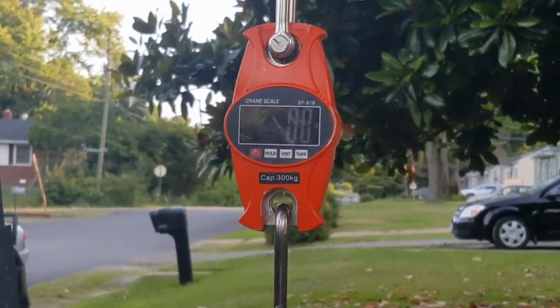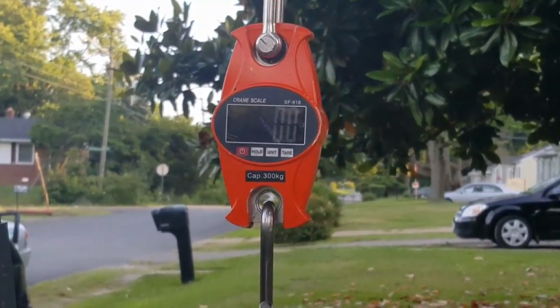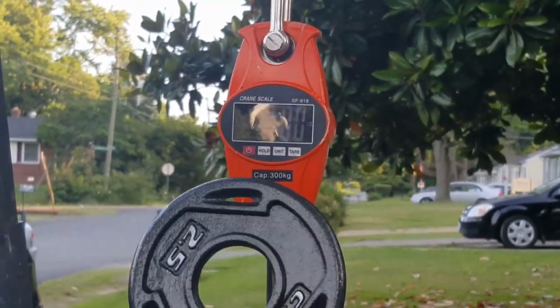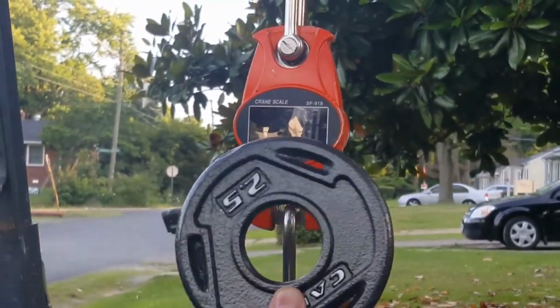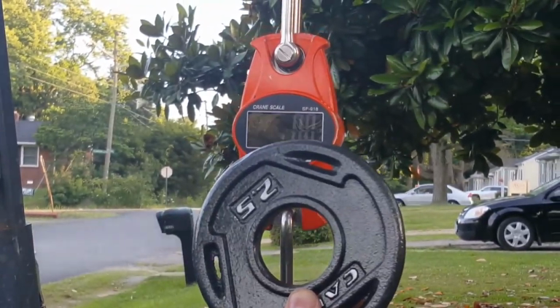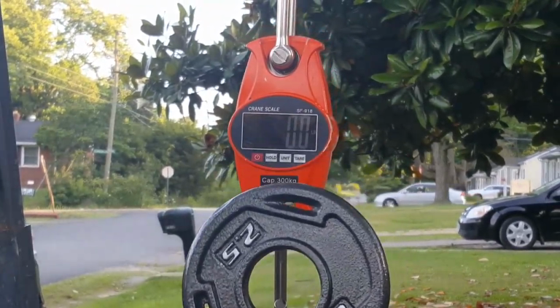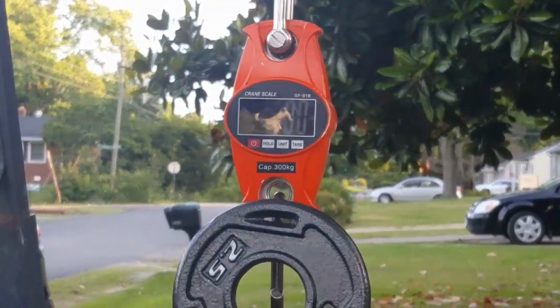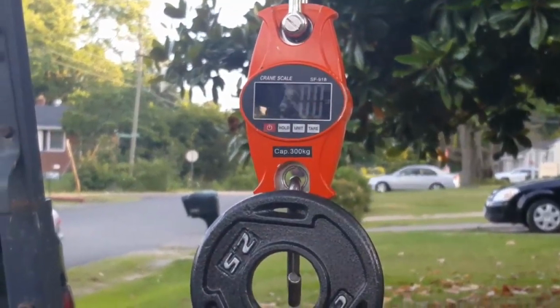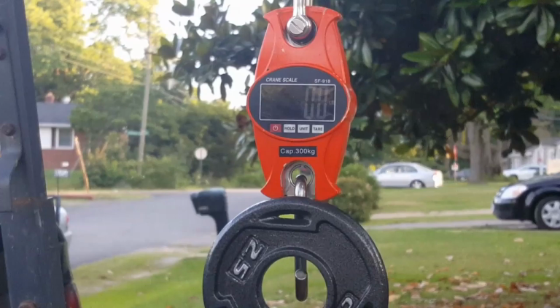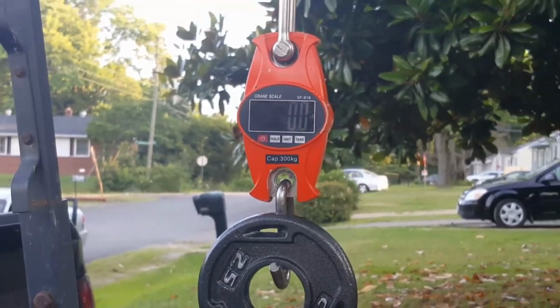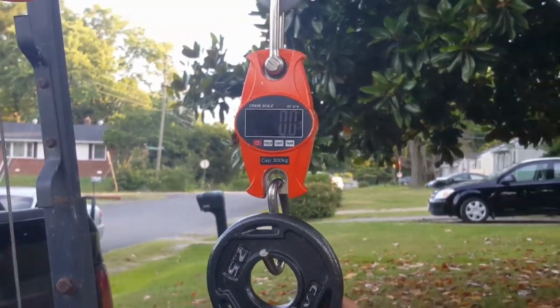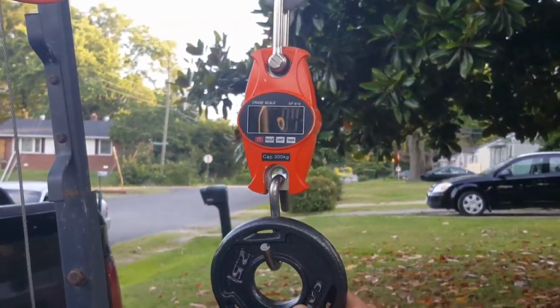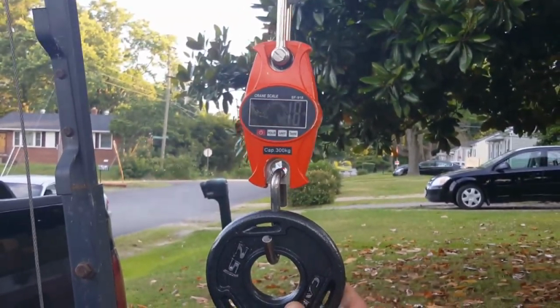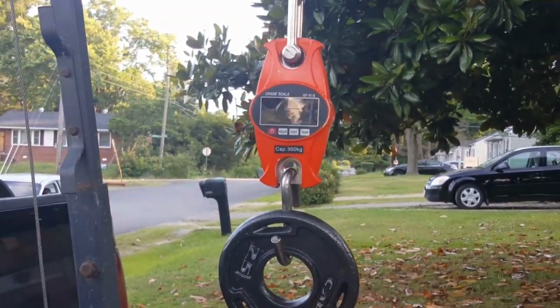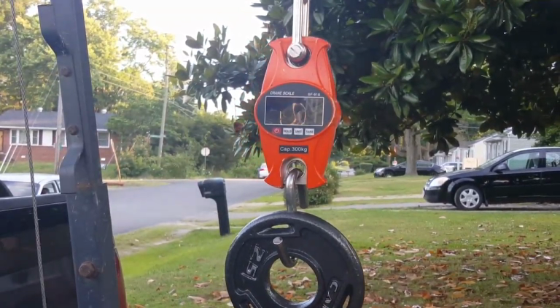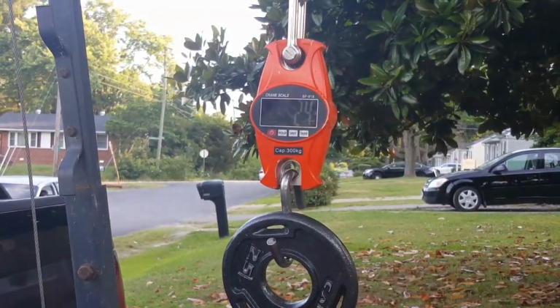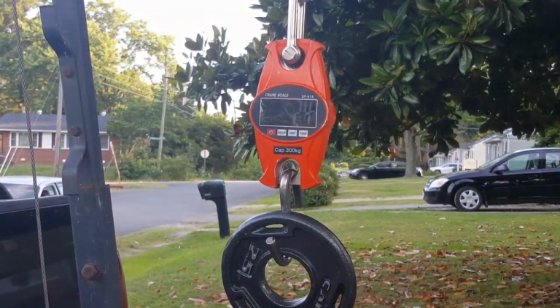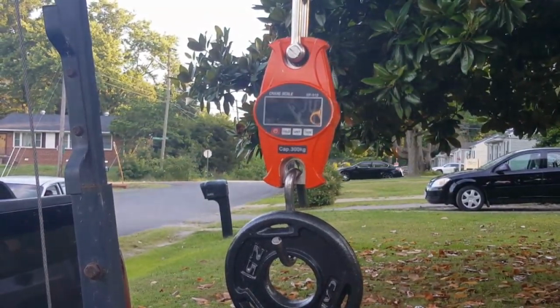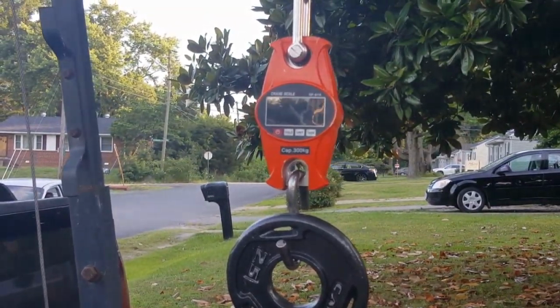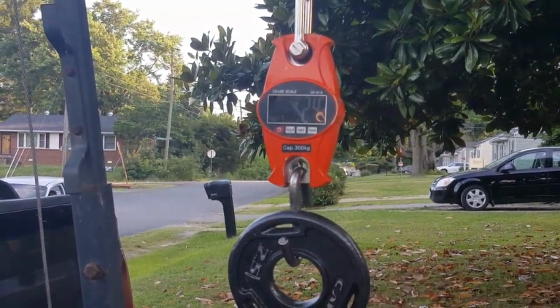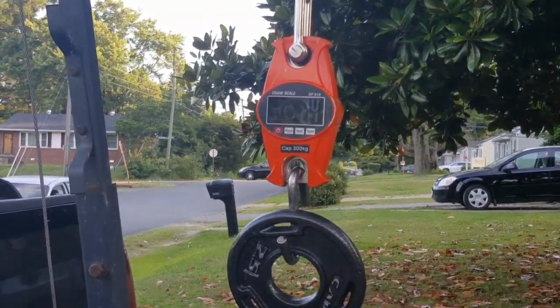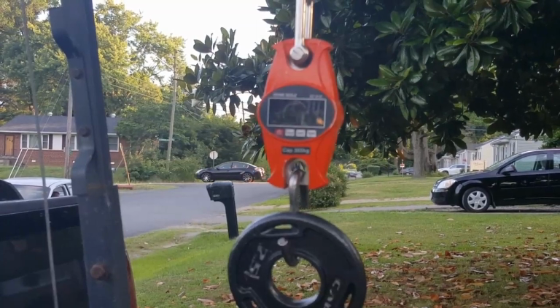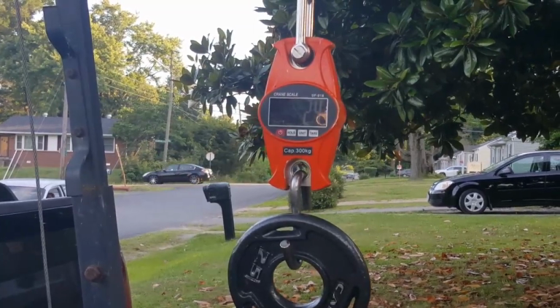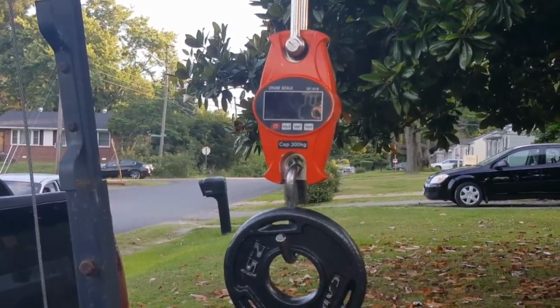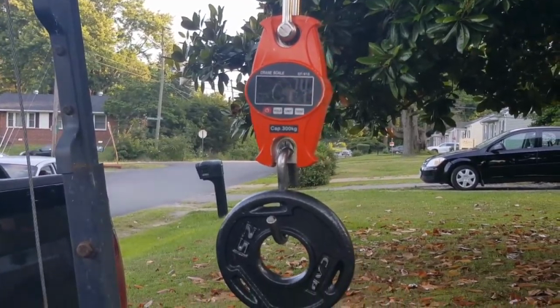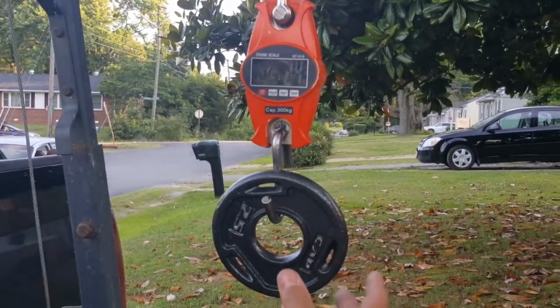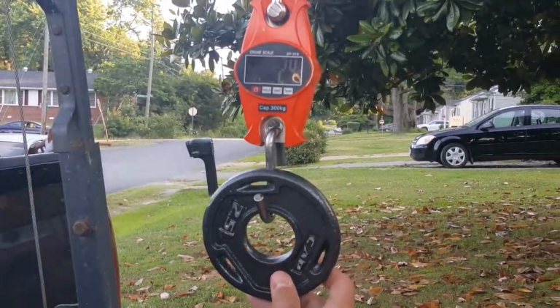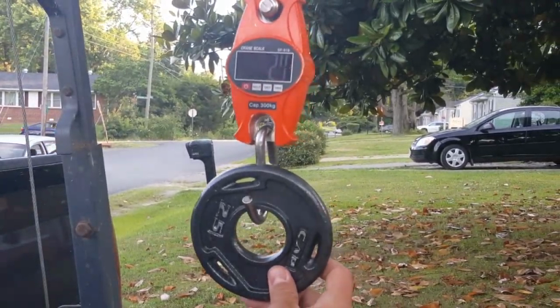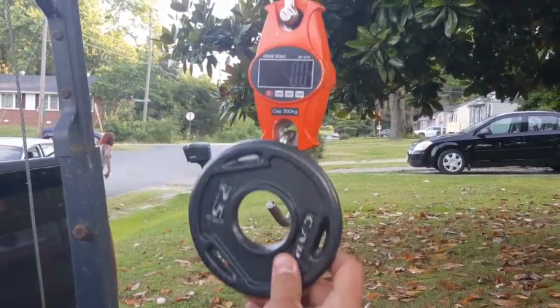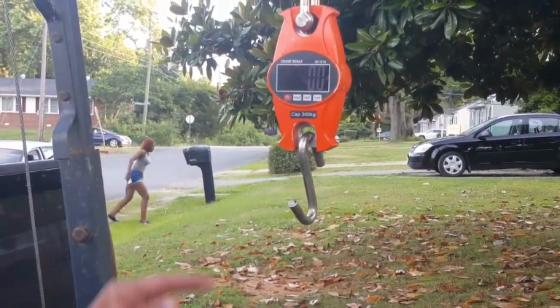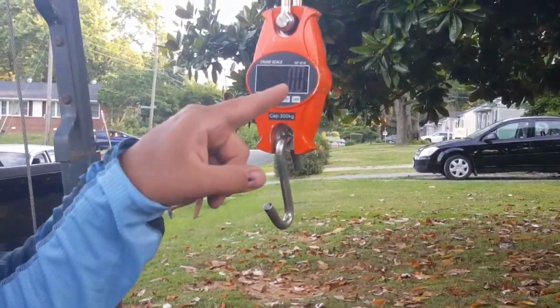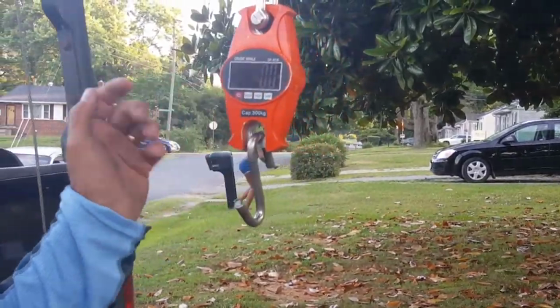Okay, 2.5 scale — how many weight shows at 2.4. We take the weight back off, we're back to zero.